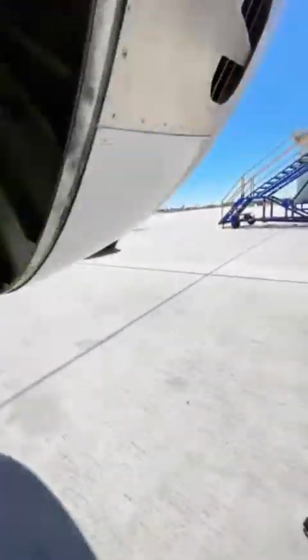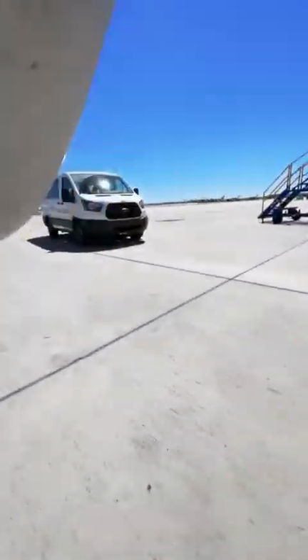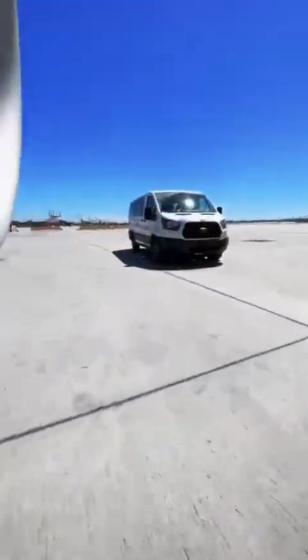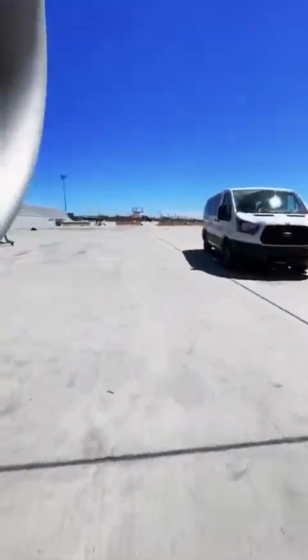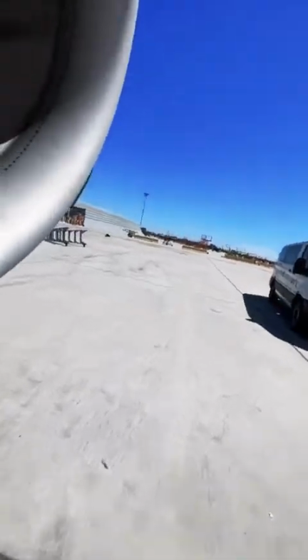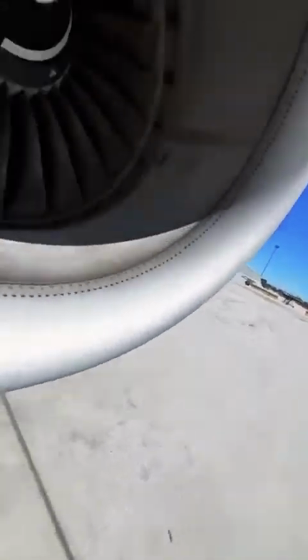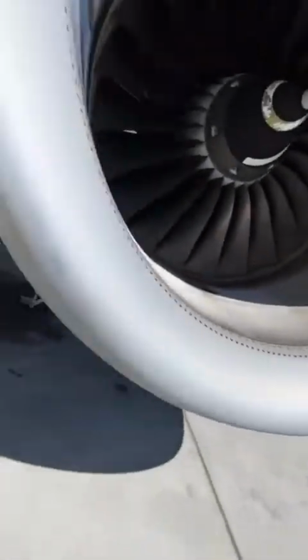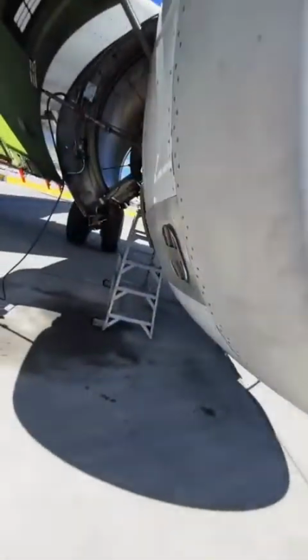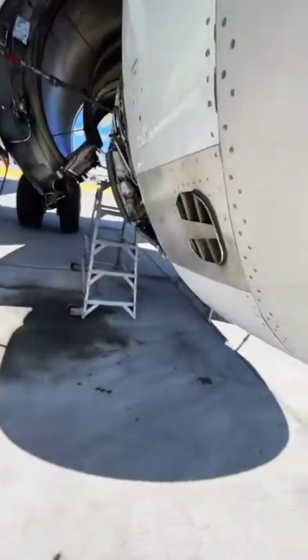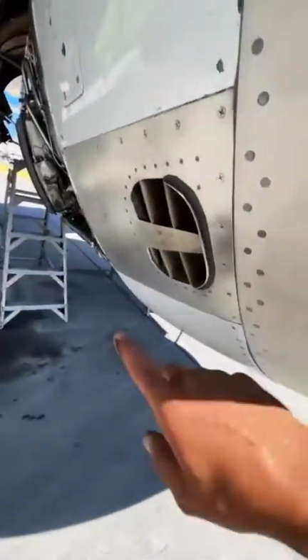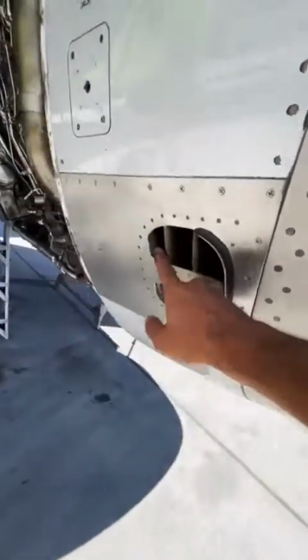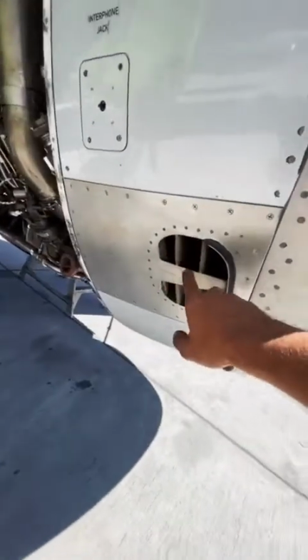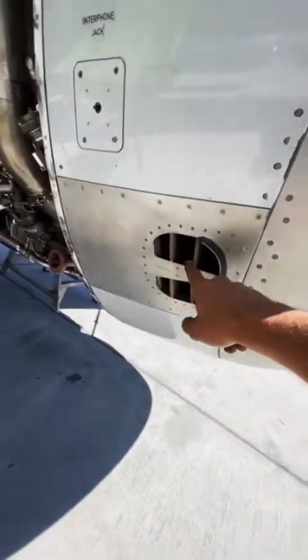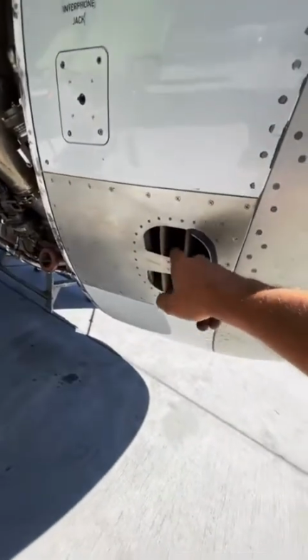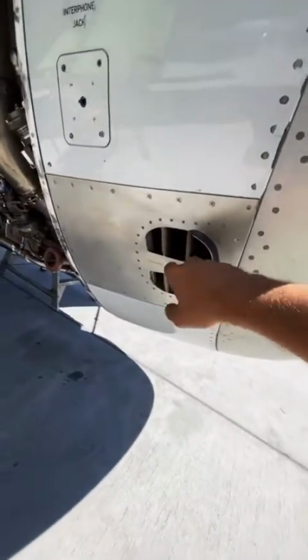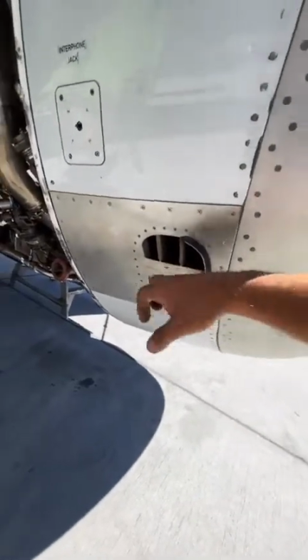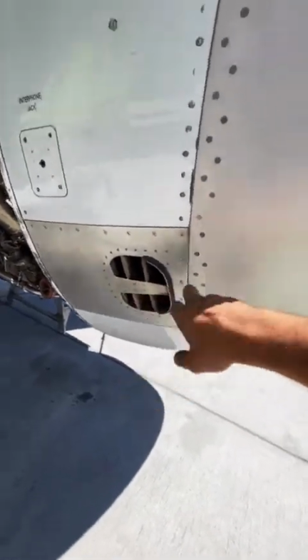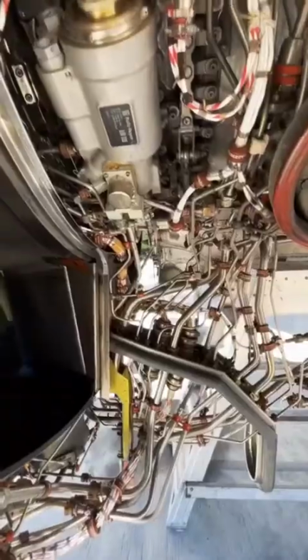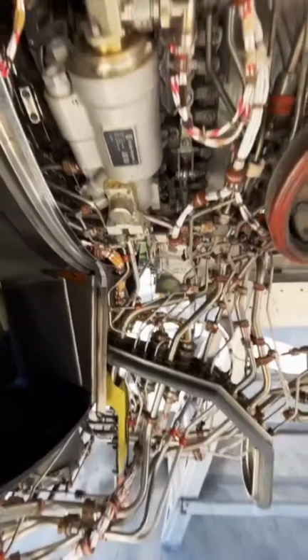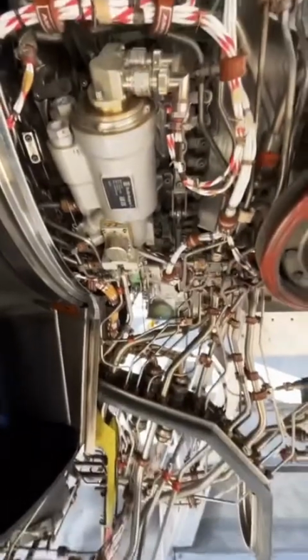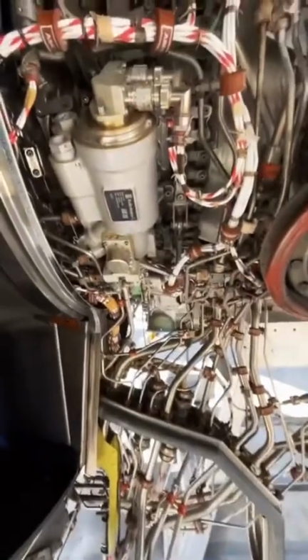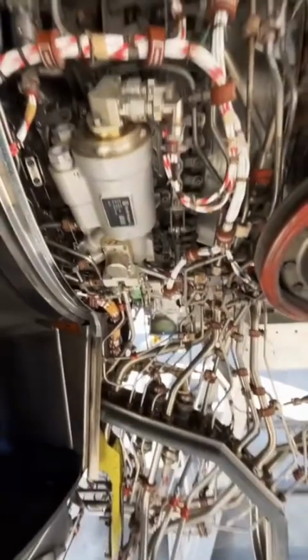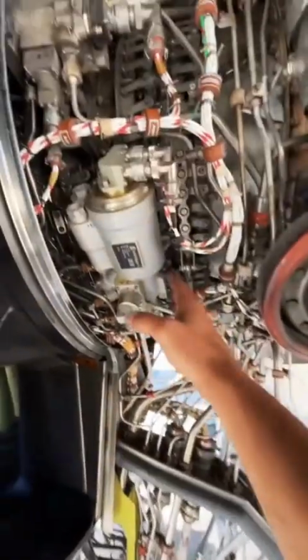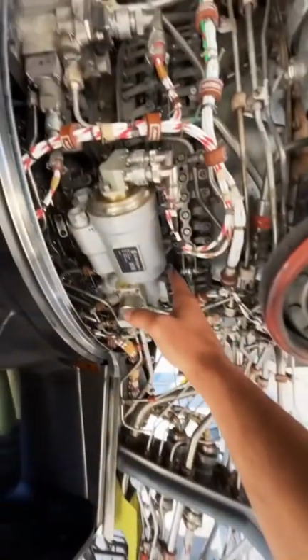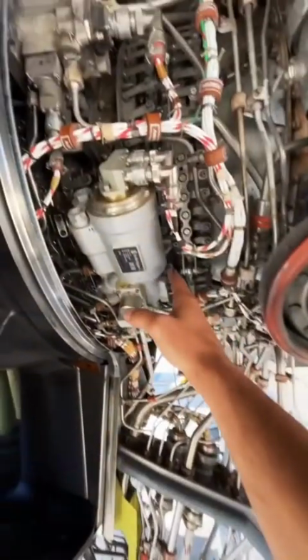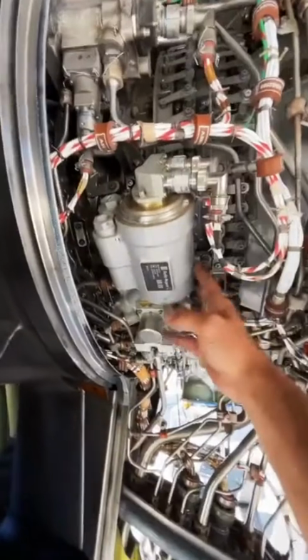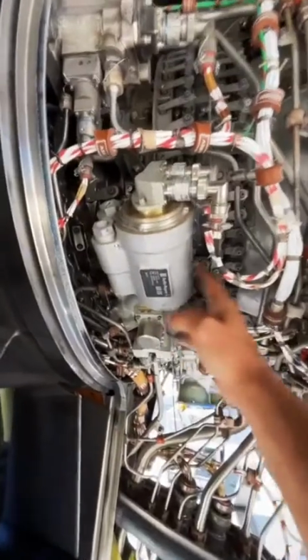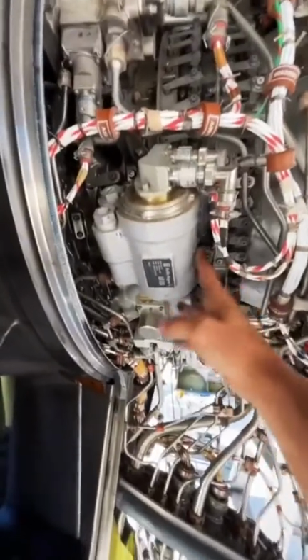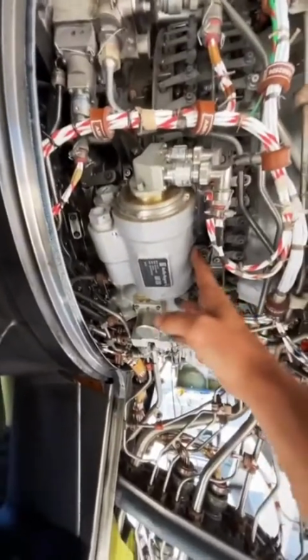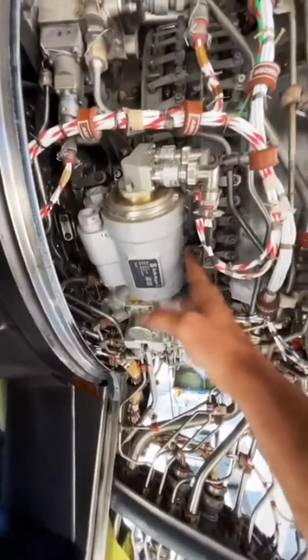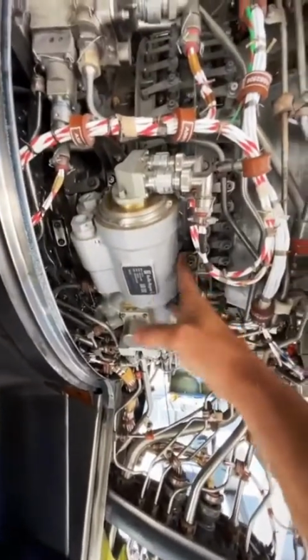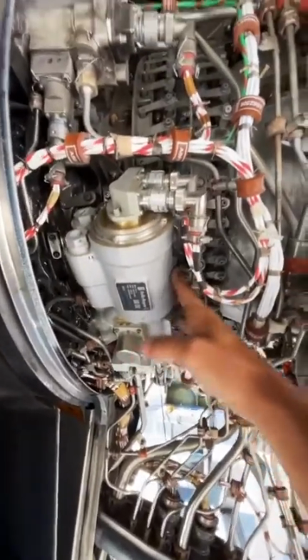This little hole on the side is called a TAI duct — it's the exhaust duct for the nose cowling anti-ice. On the other side of the engine, another important actuator: the VSV actuator, variable stator vanes.